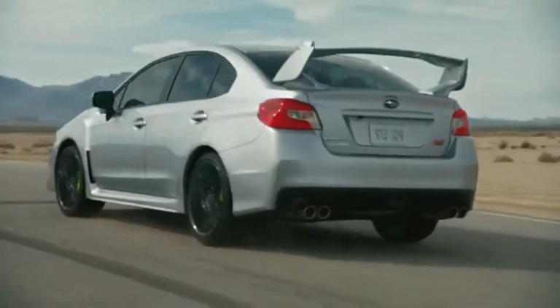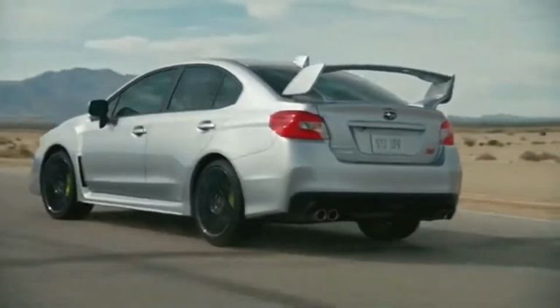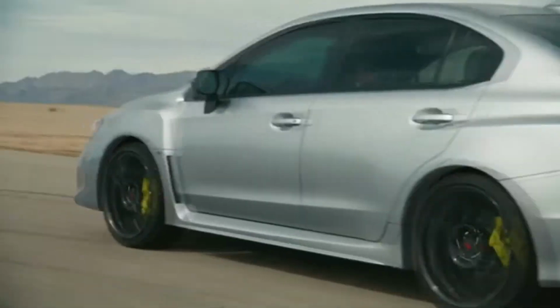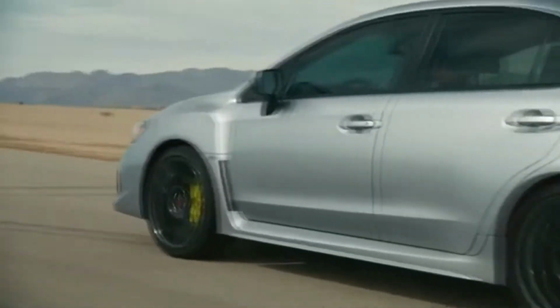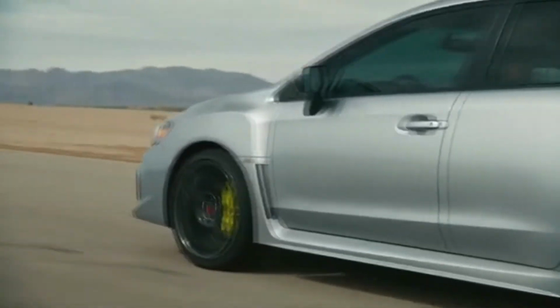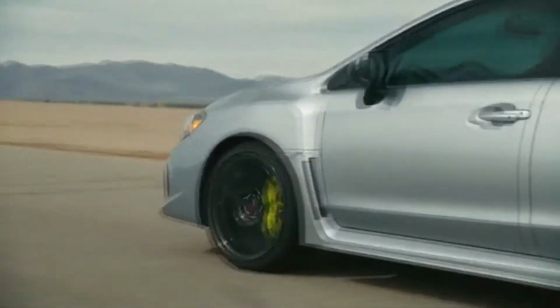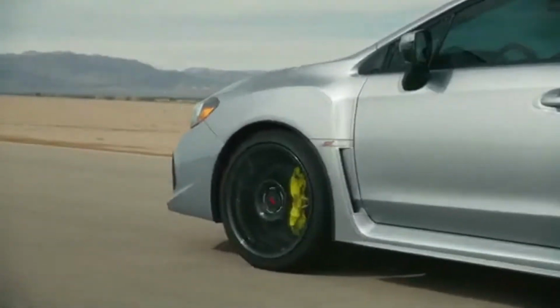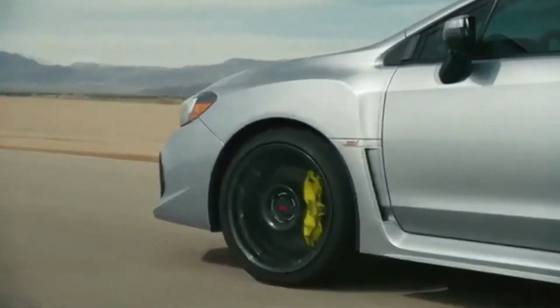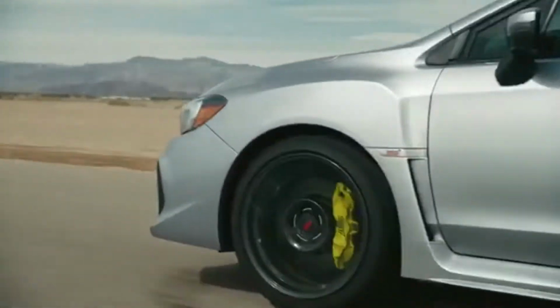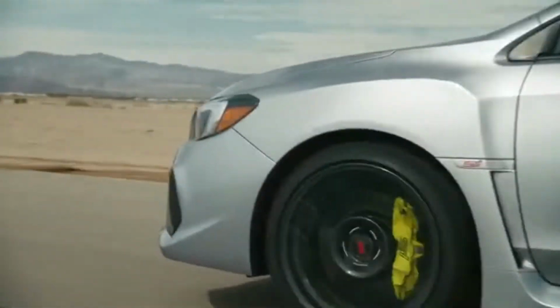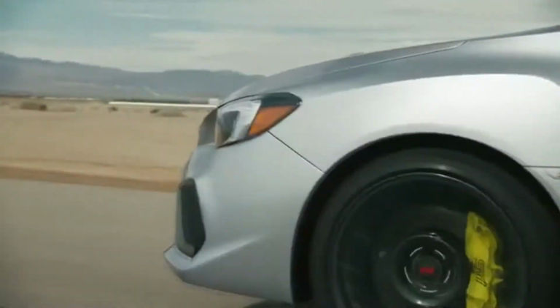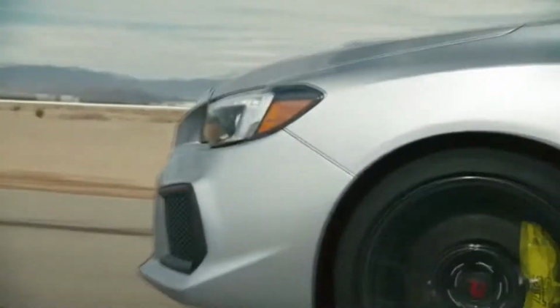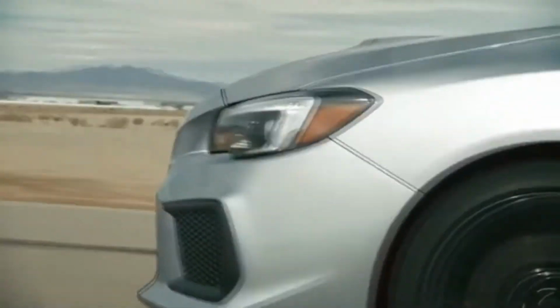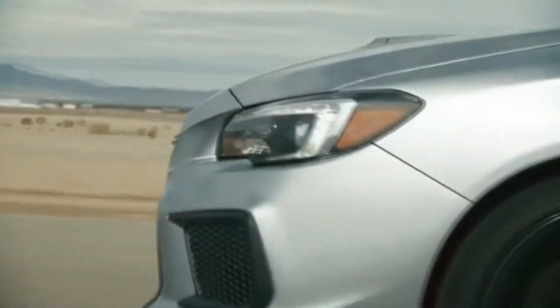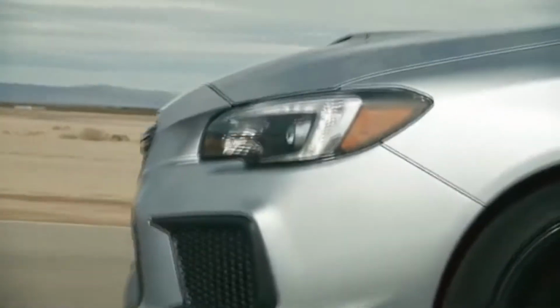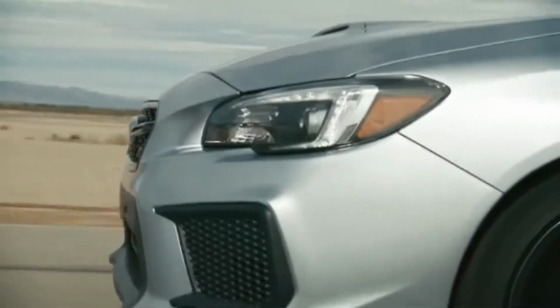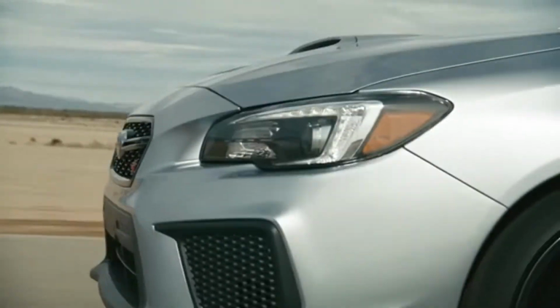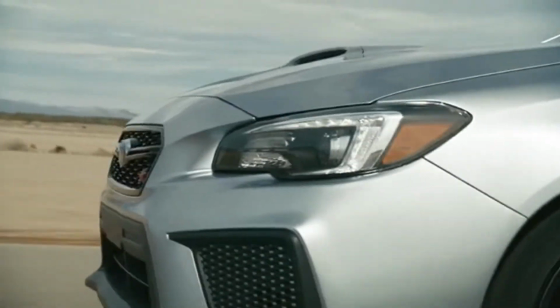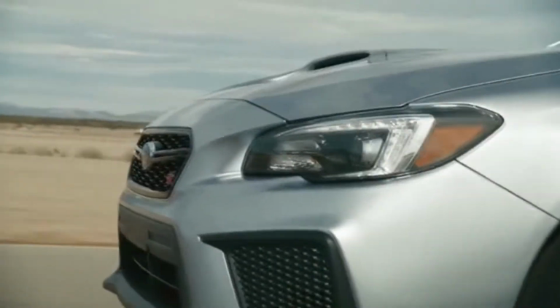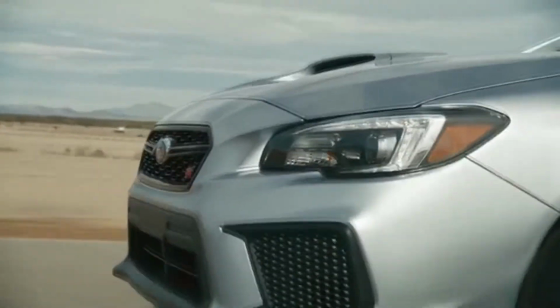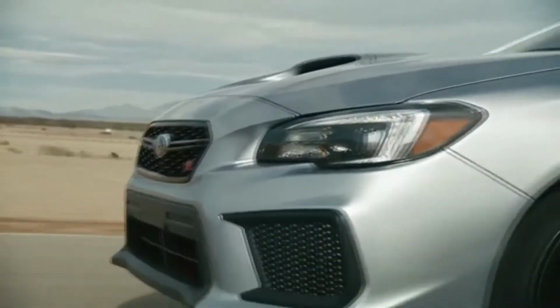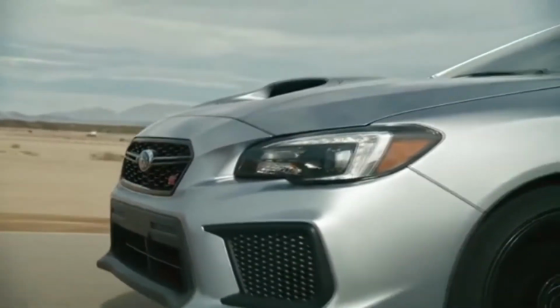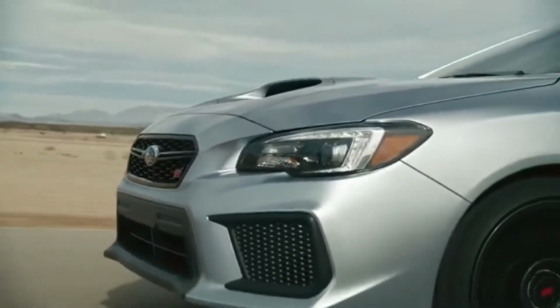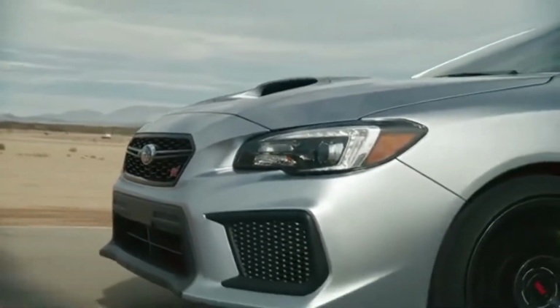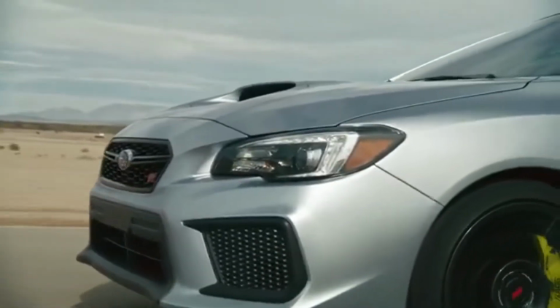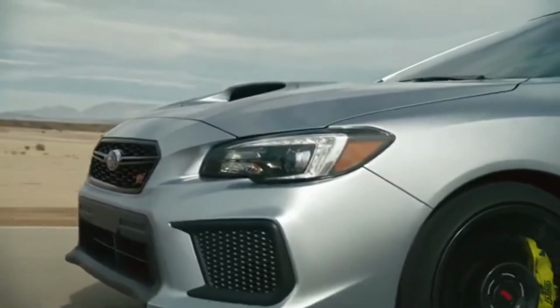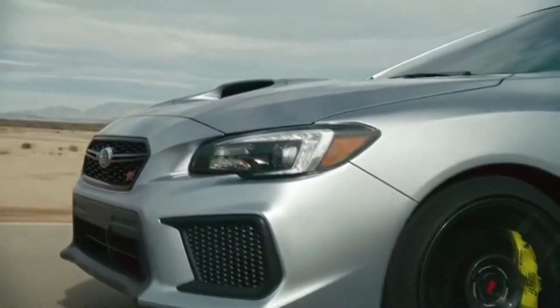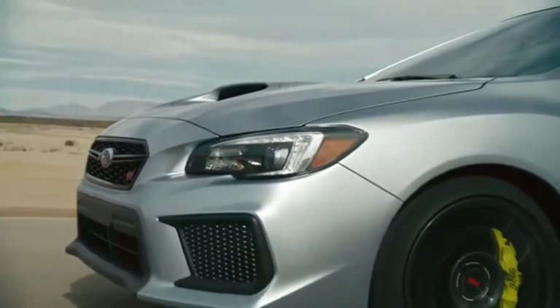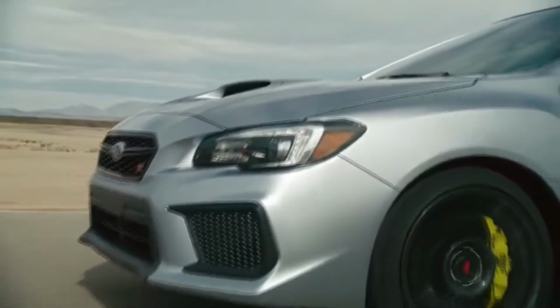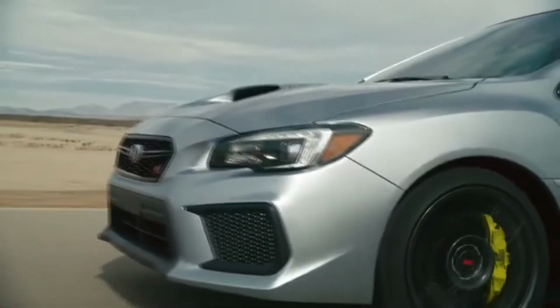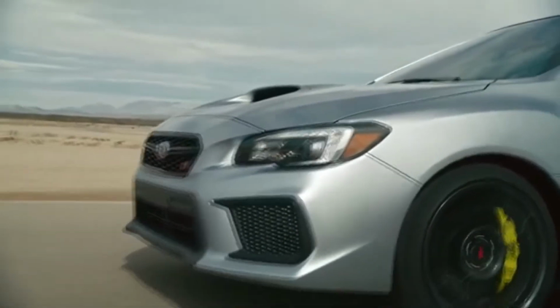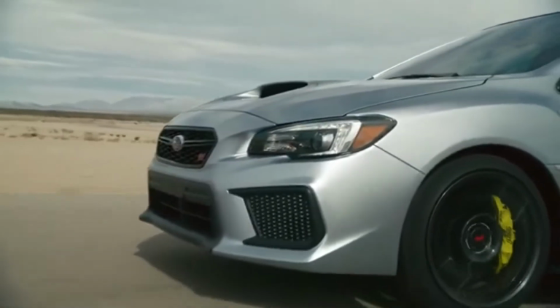At $36,995, the 2020 WRX-T pricing begins at only $400 more than last year's model.